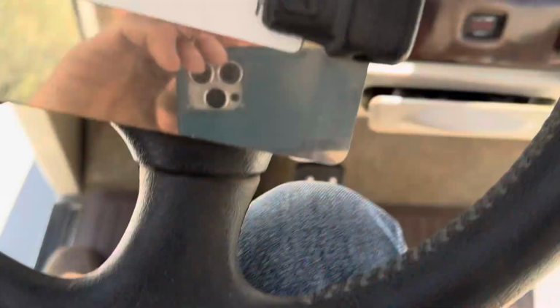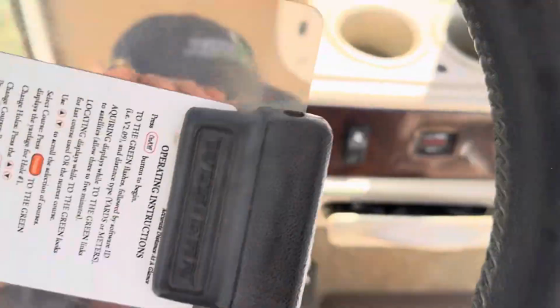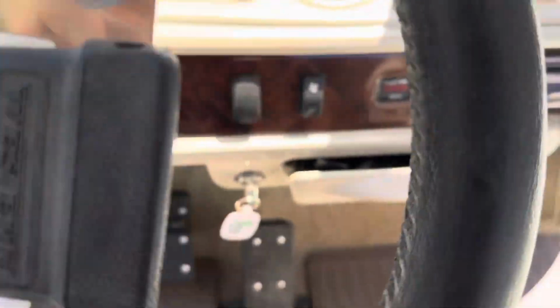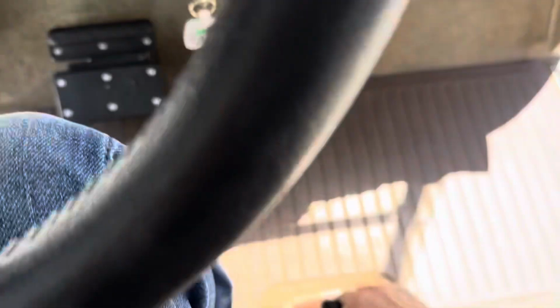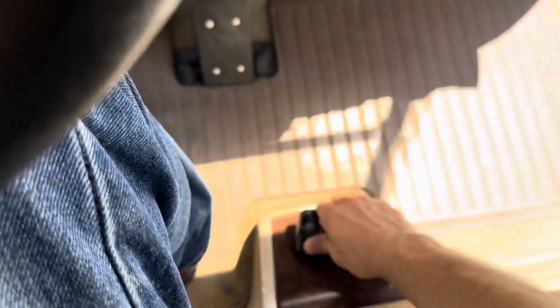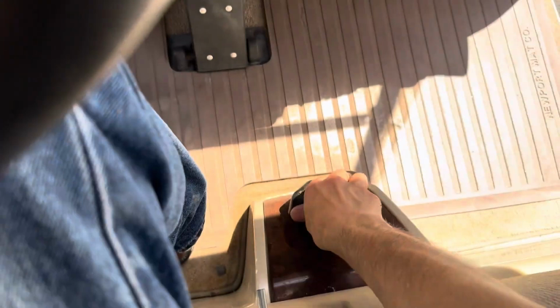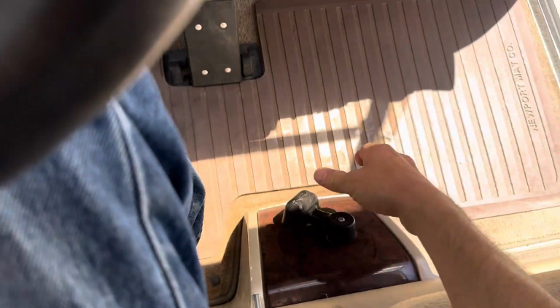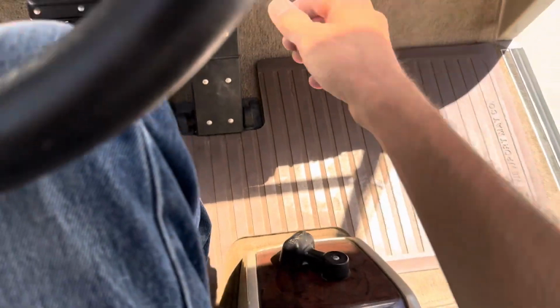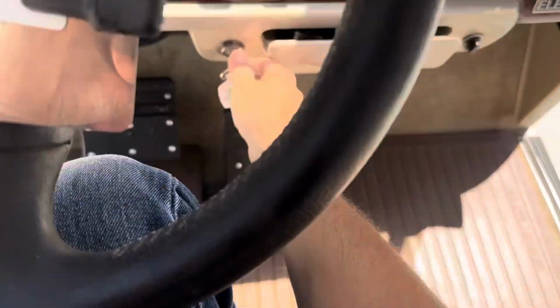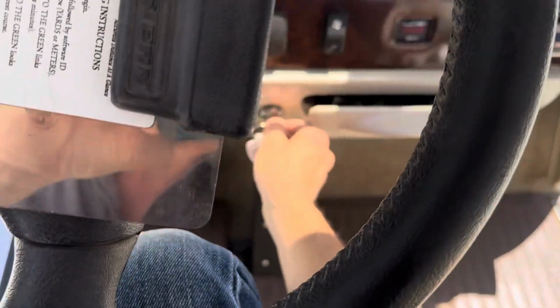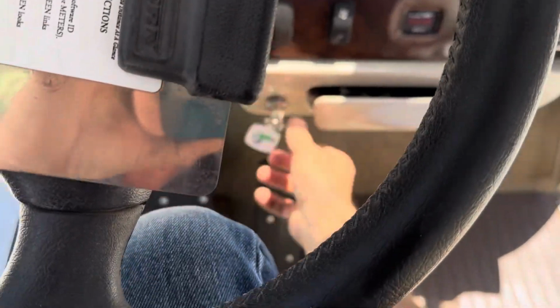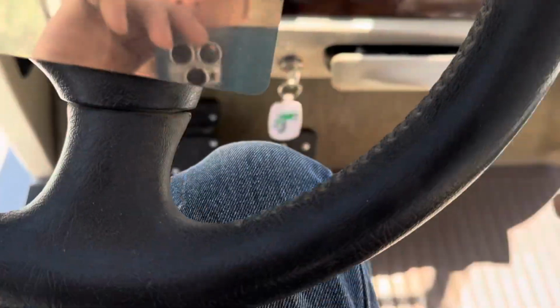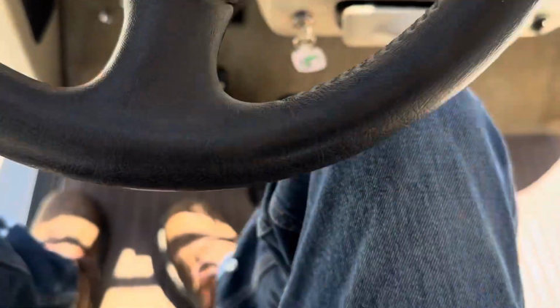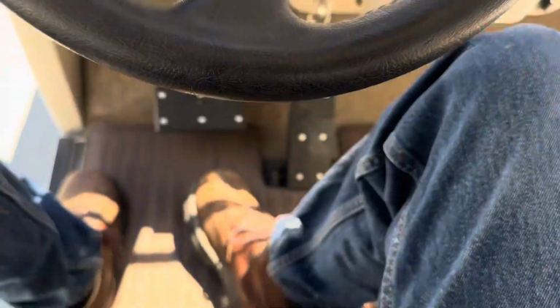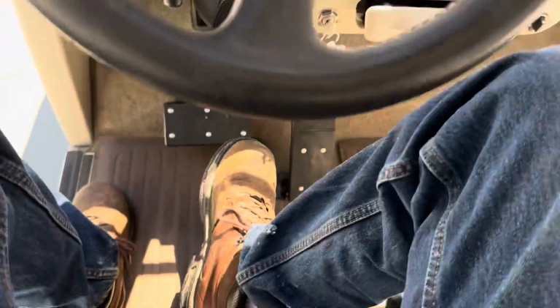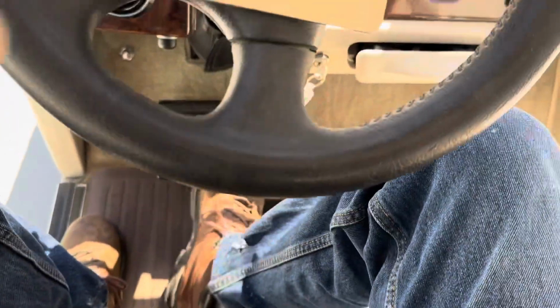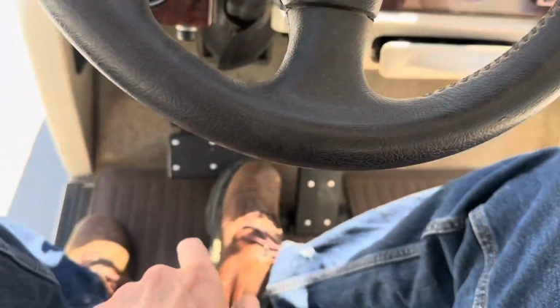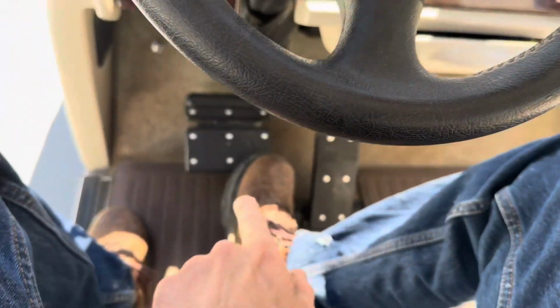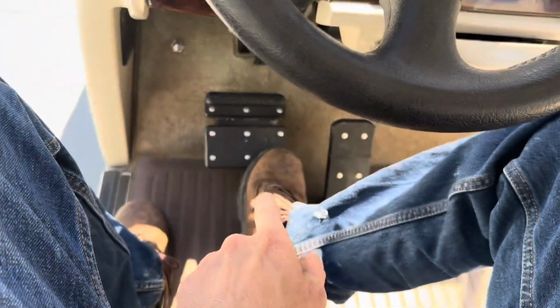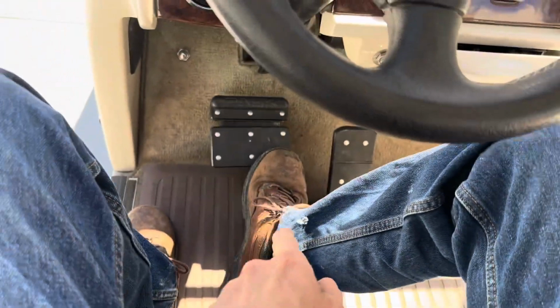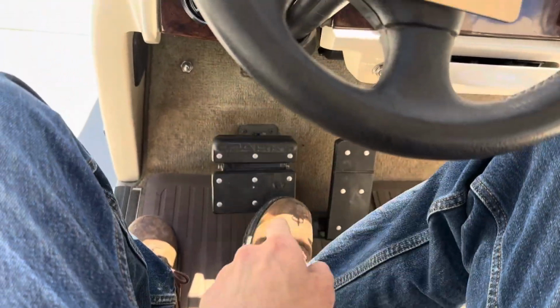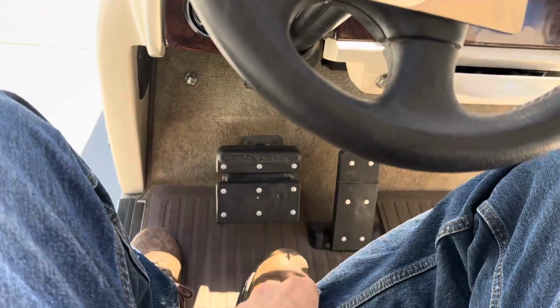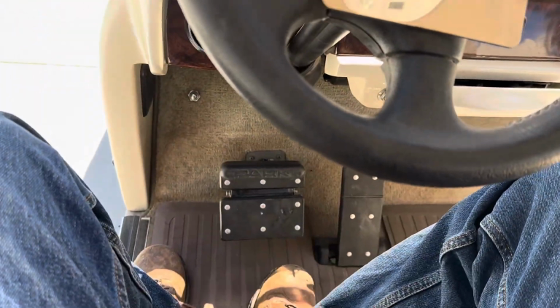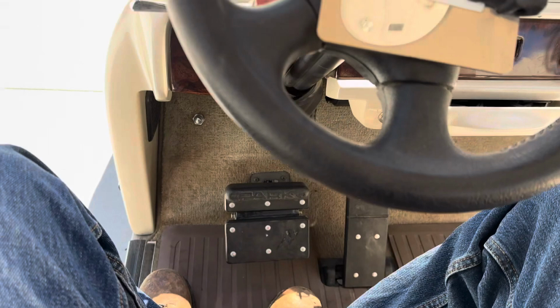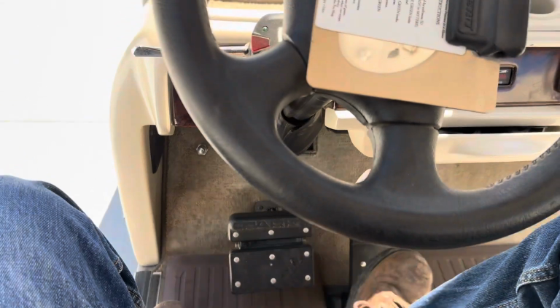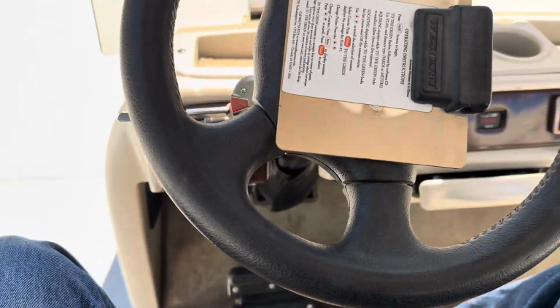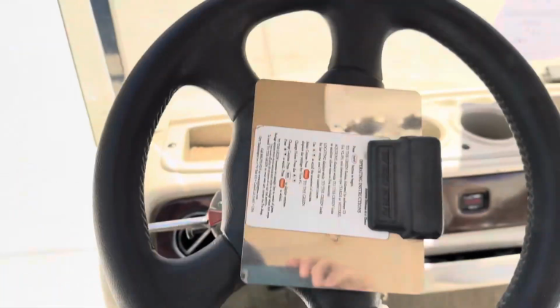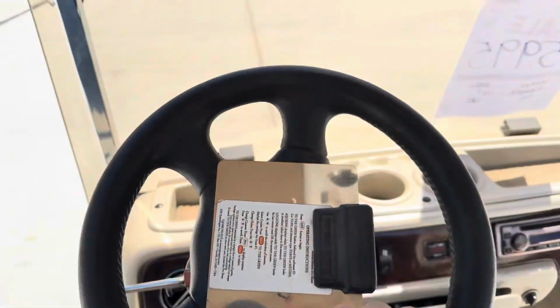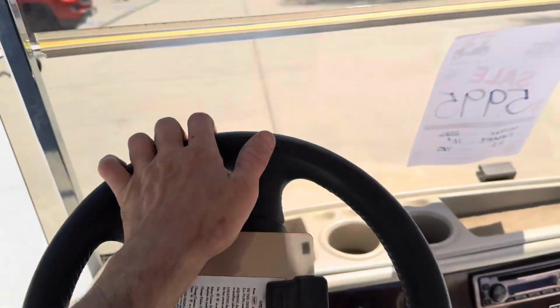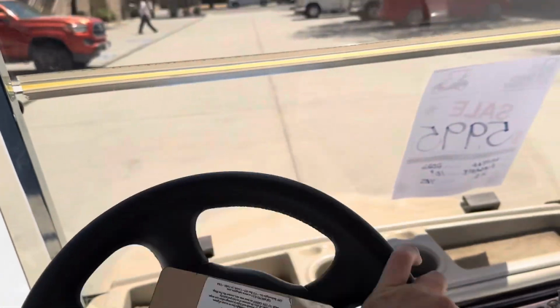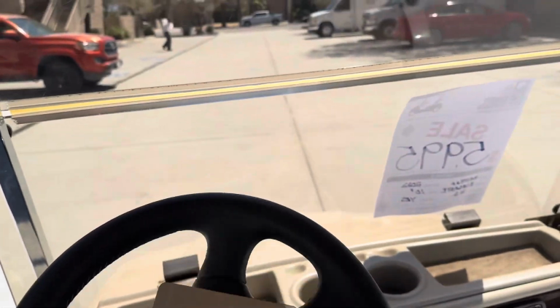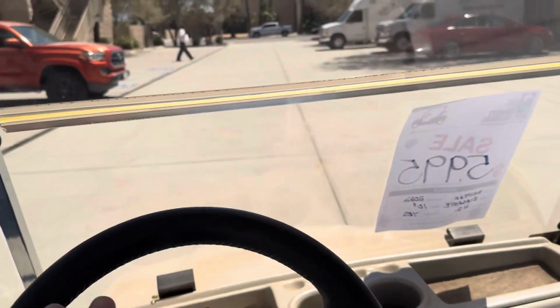All right, we'll make sure we're in forward with our key switch on. Push the lower part of the brake to release, and we can take it for a spin.